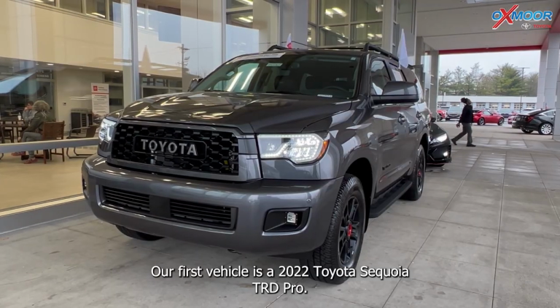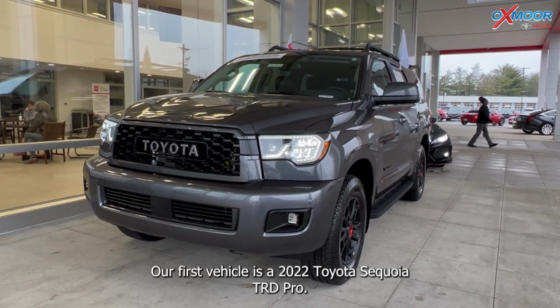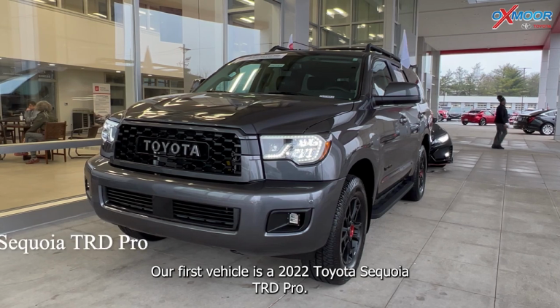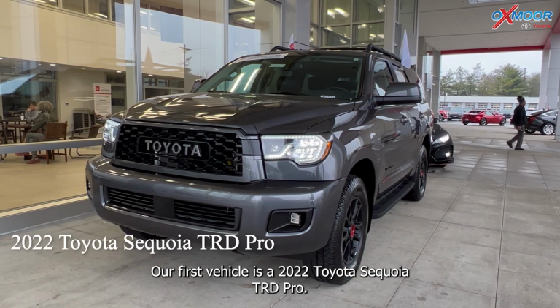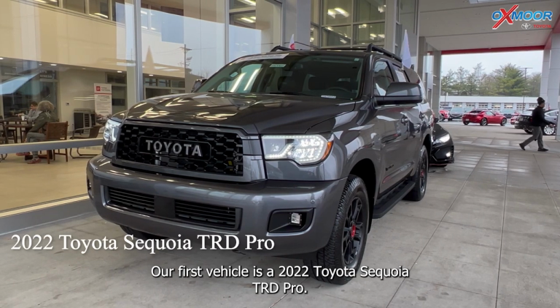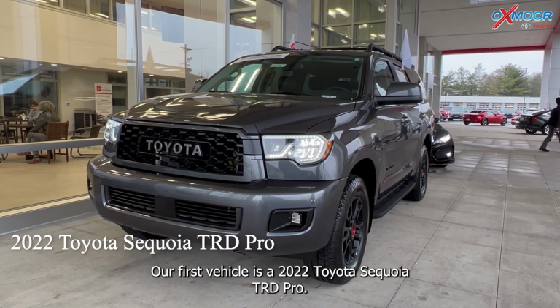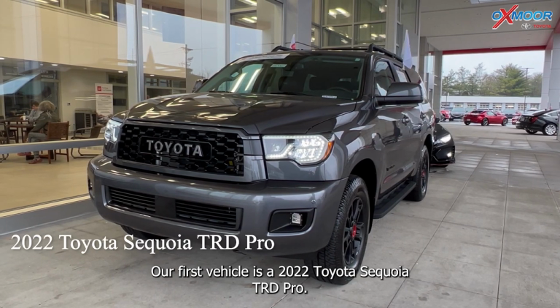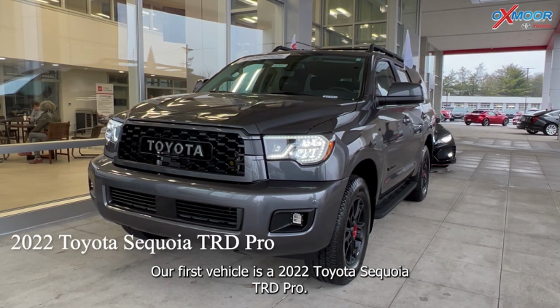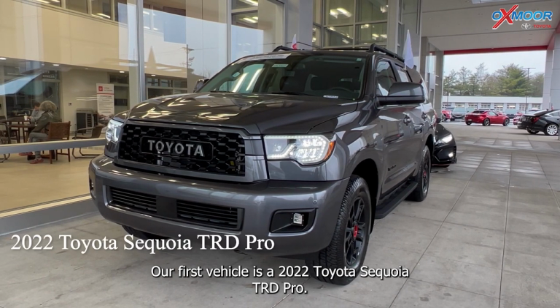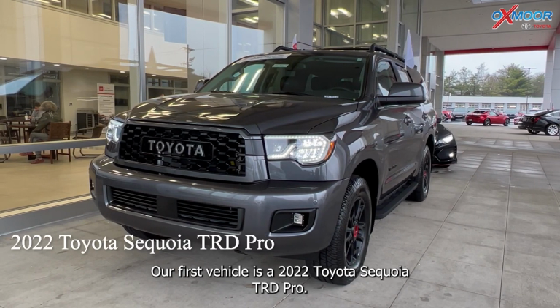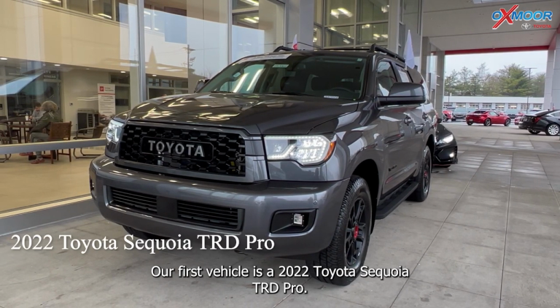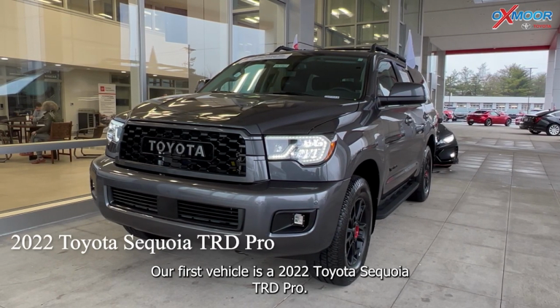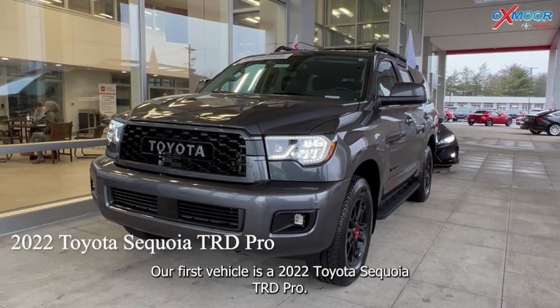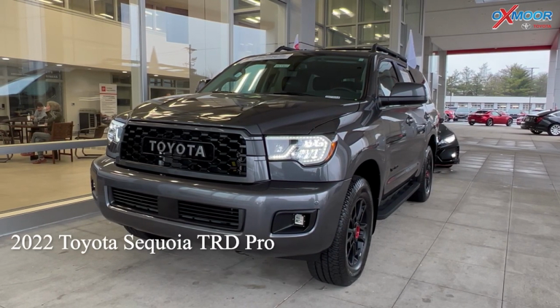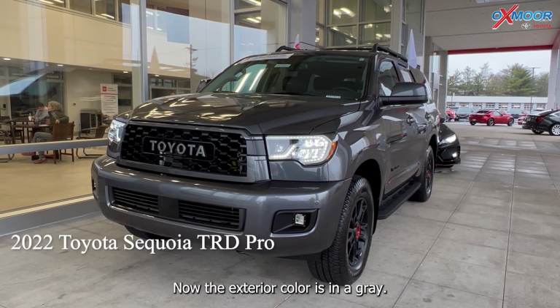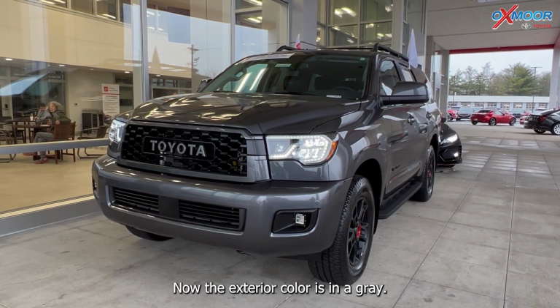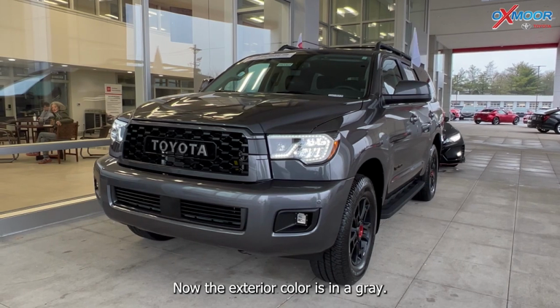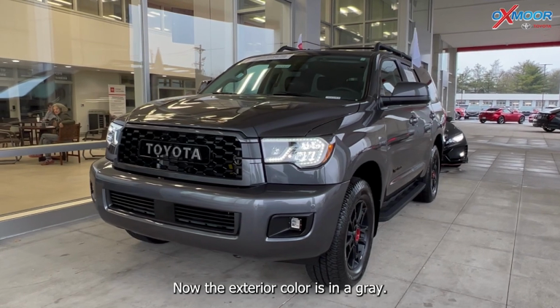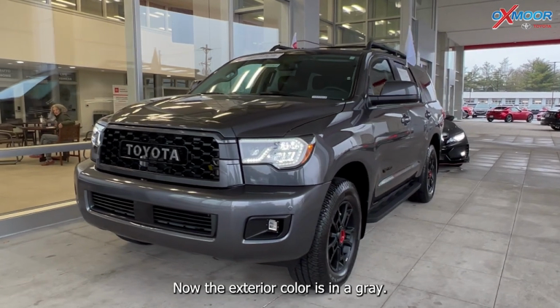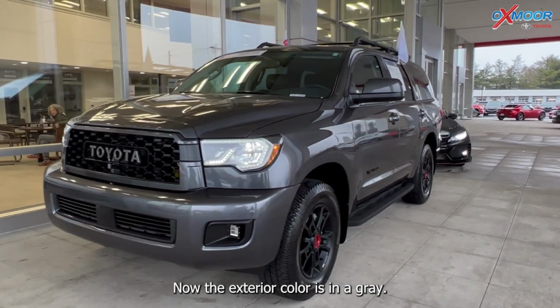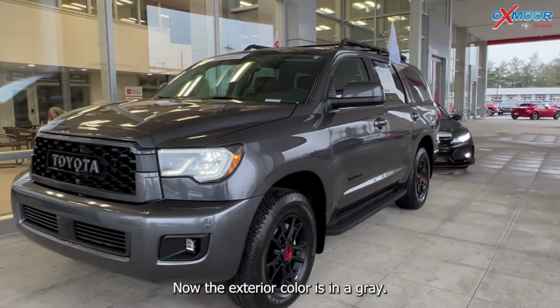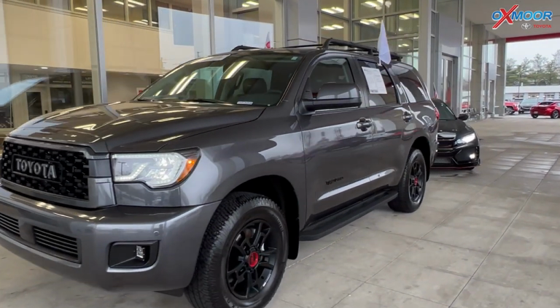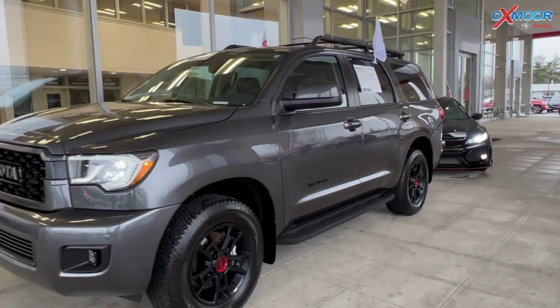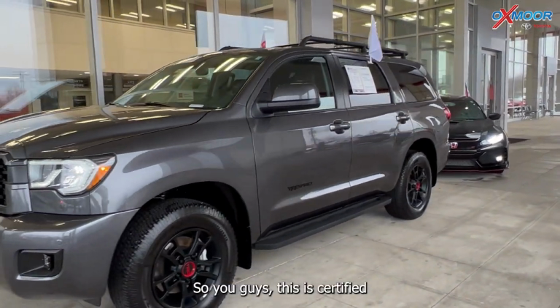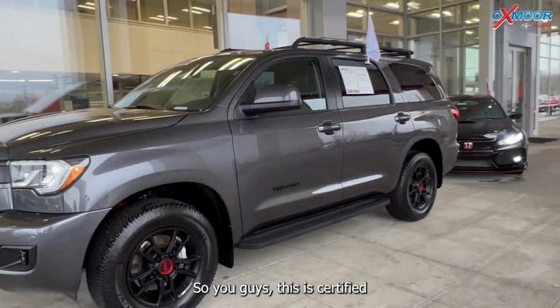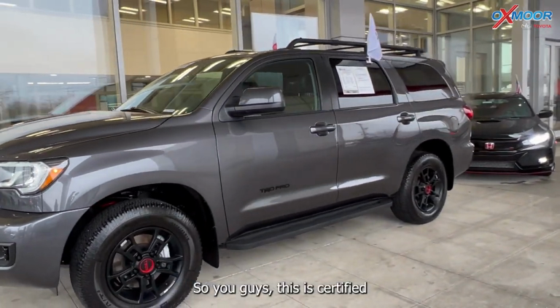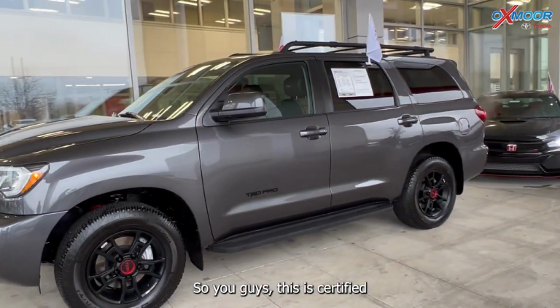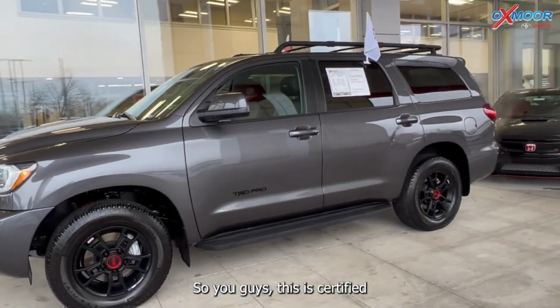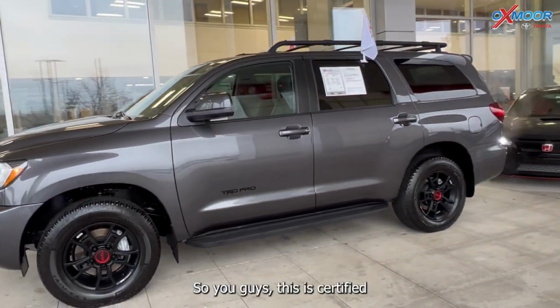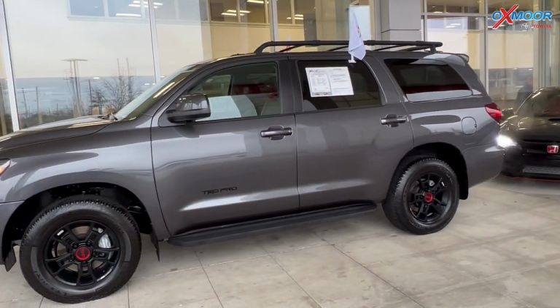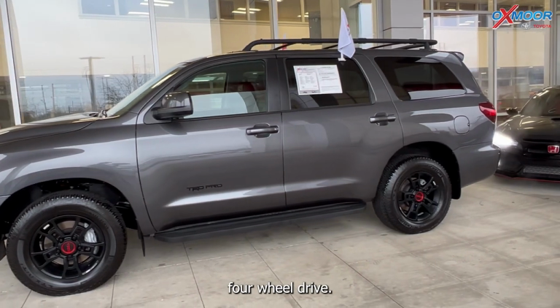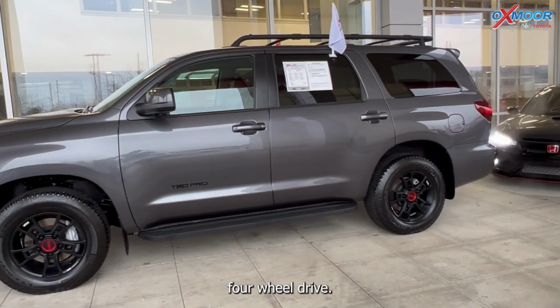Our first vehicle is a 2022 Toyota Sequoia TRD Pro. The exterior color is in a gray. This is a certified four-wheel drive.